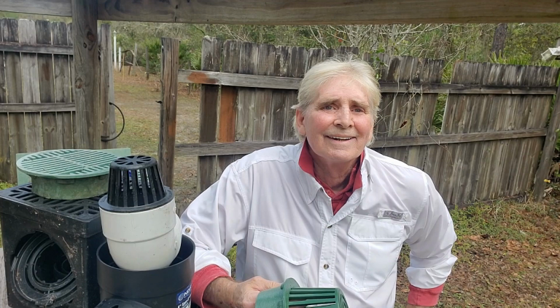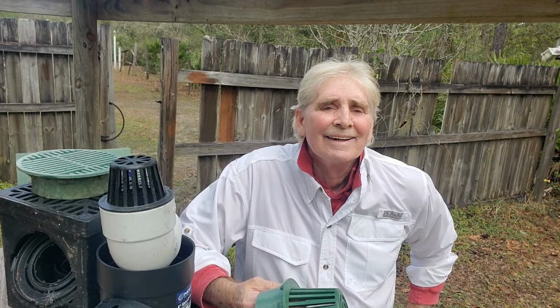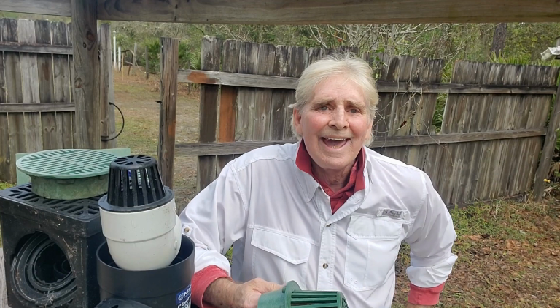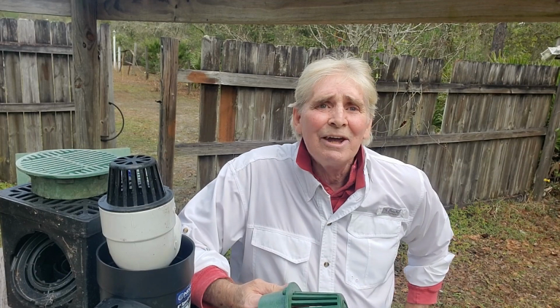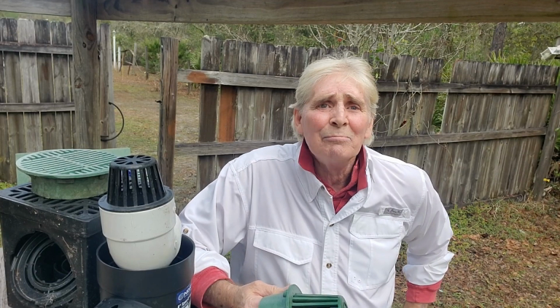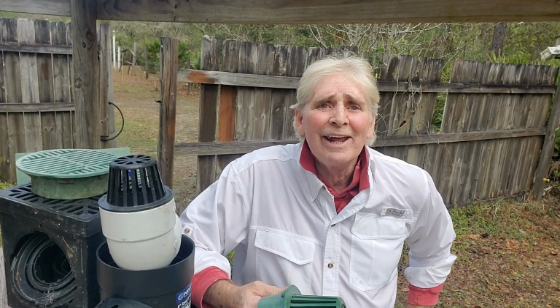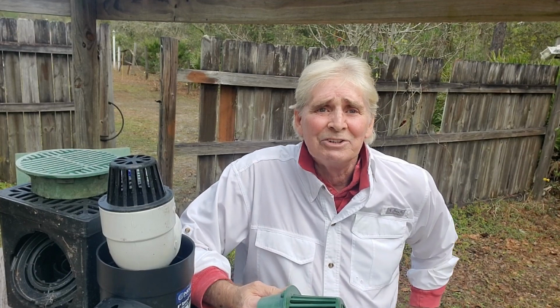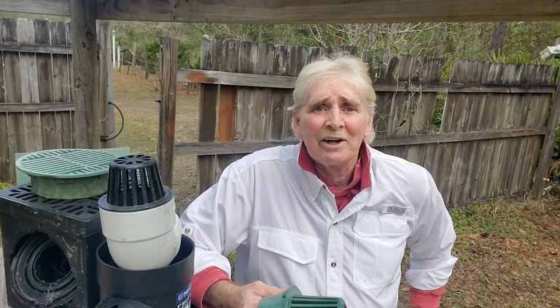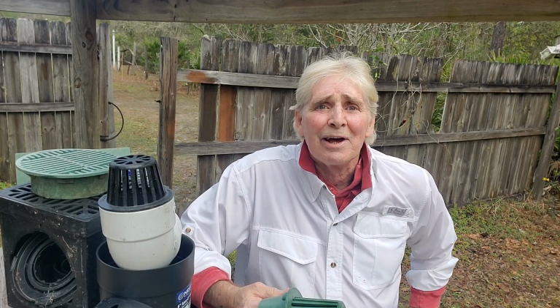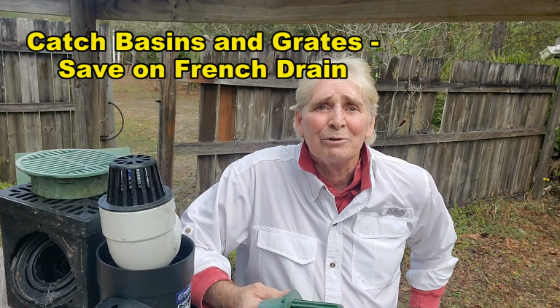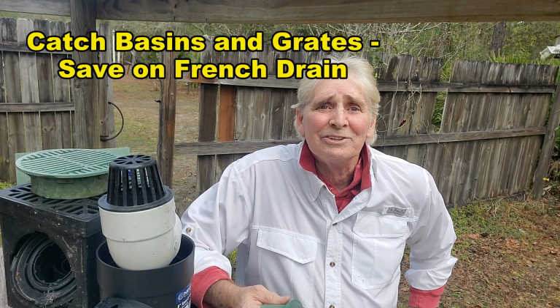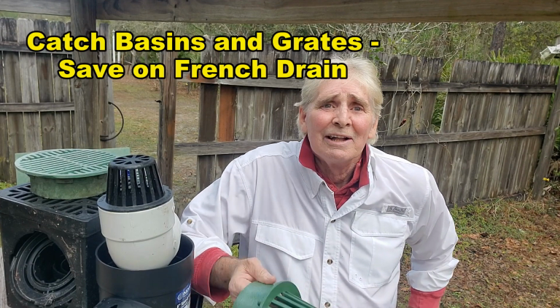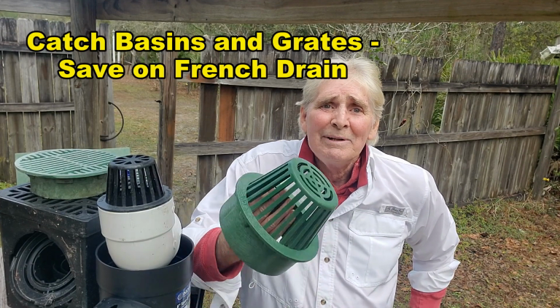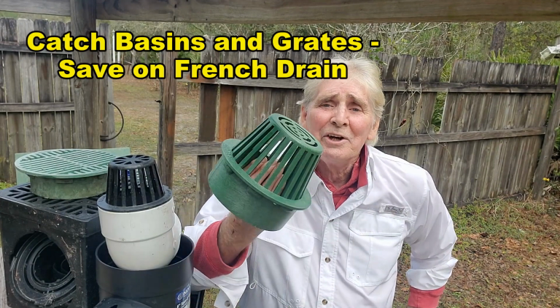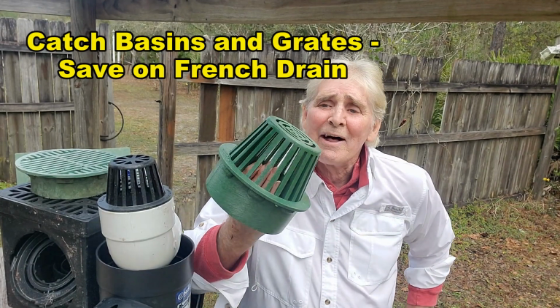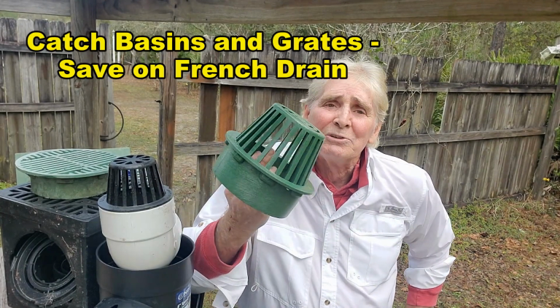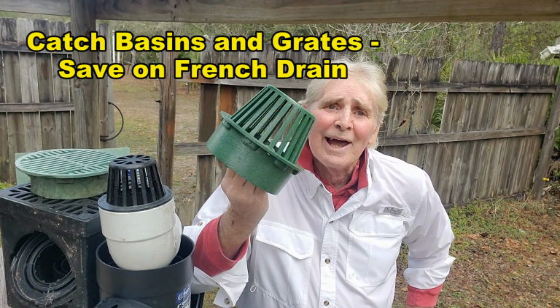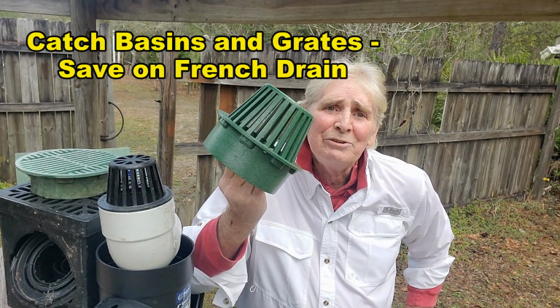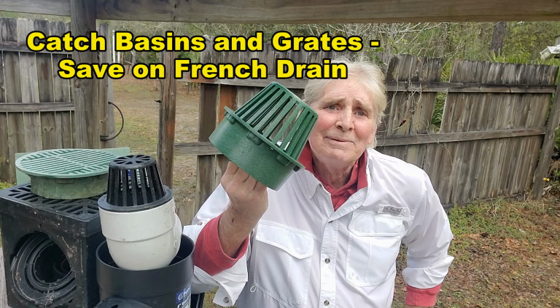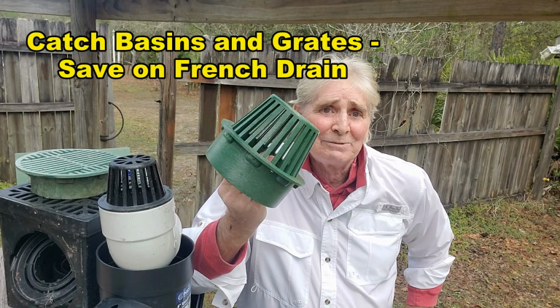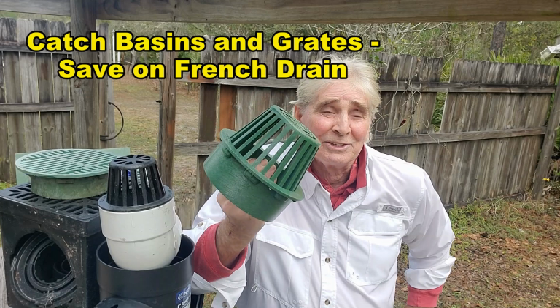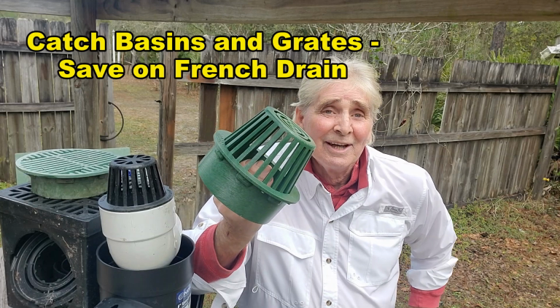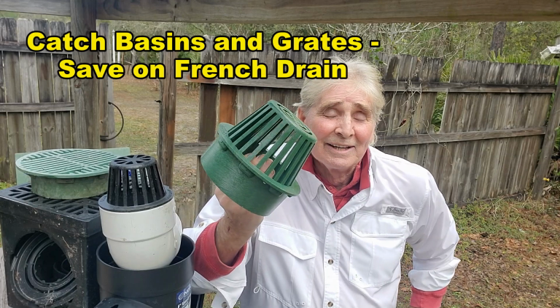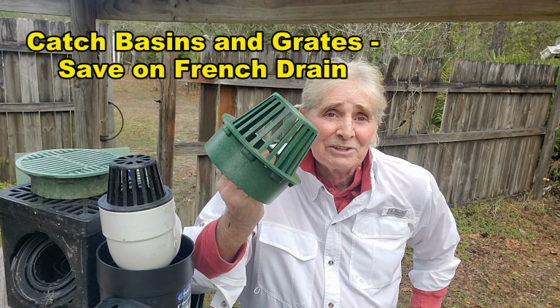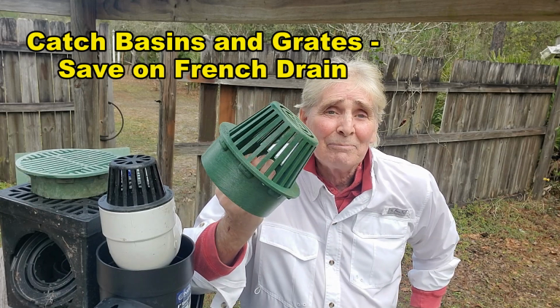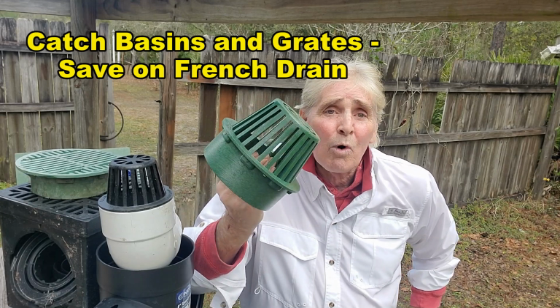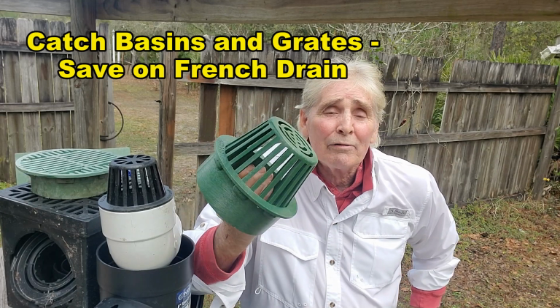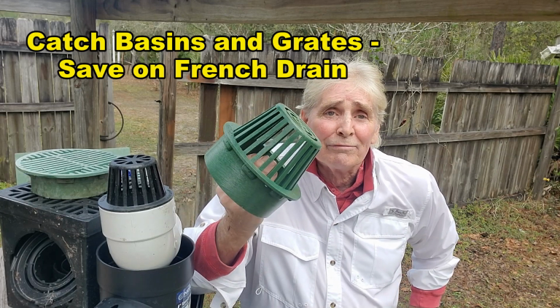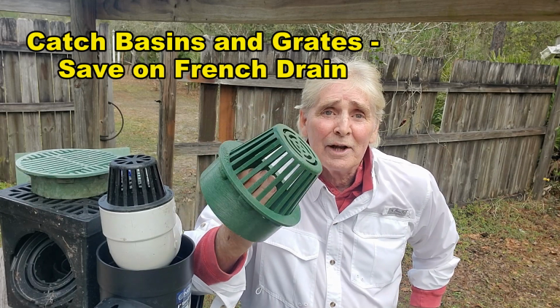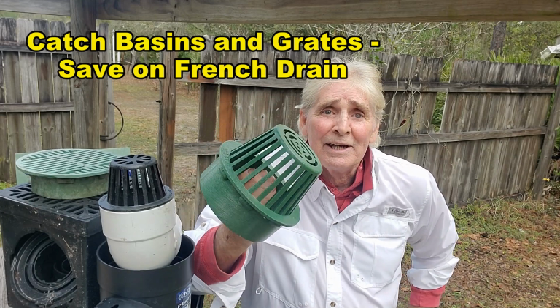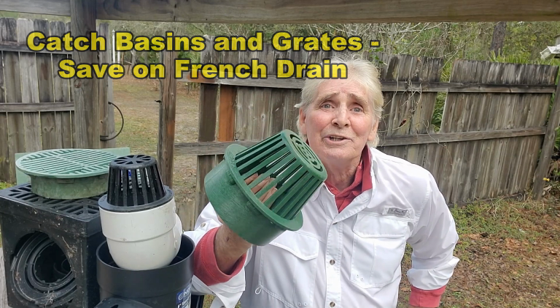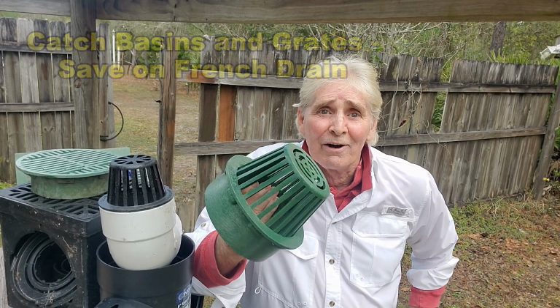Hey, good morning! Chuck here with Apple Drains. Let me show you how this little atrium catch basin can stop the water from flooding in your yard.